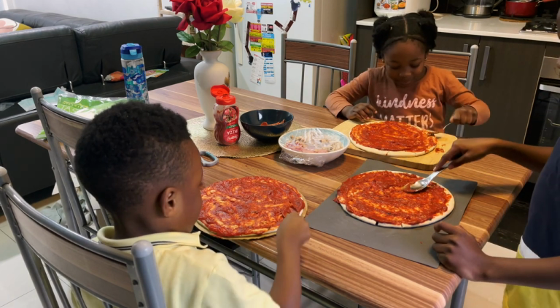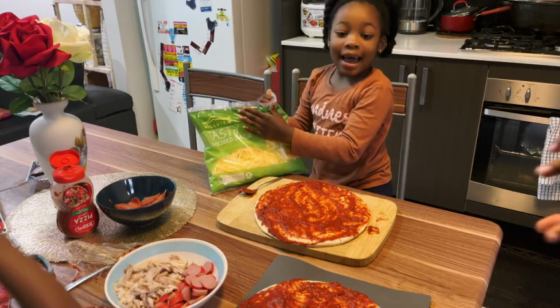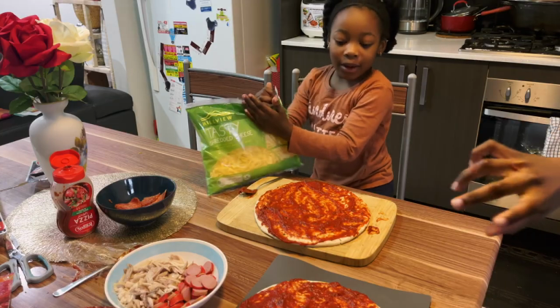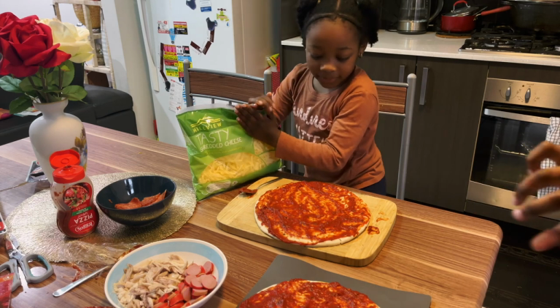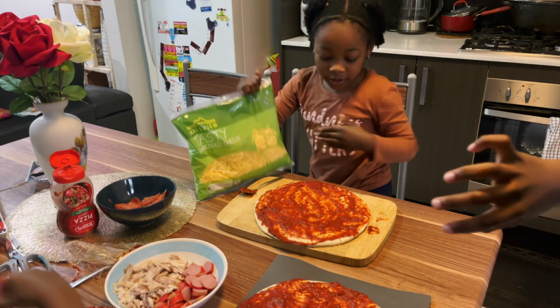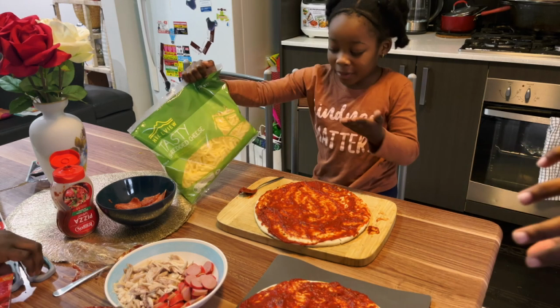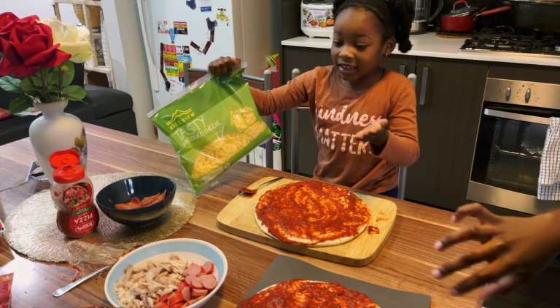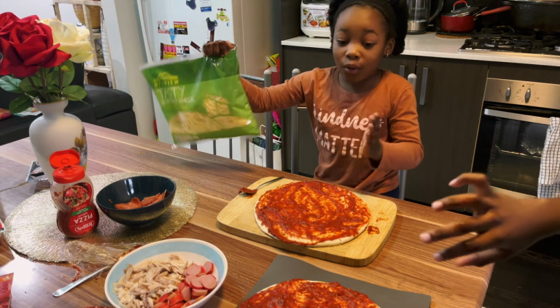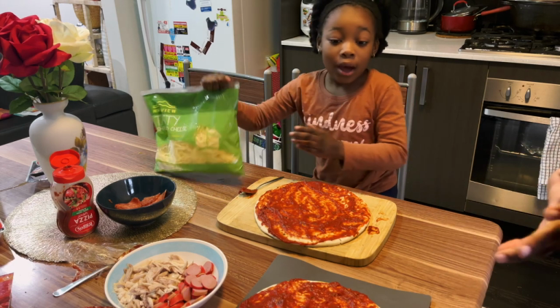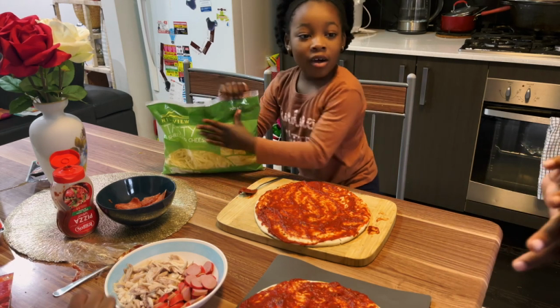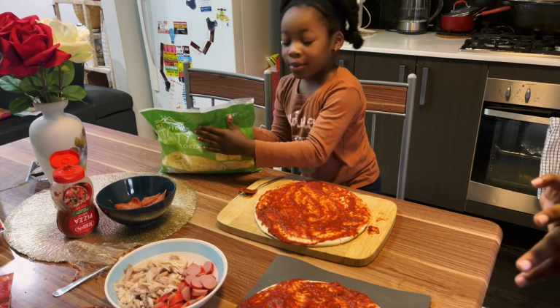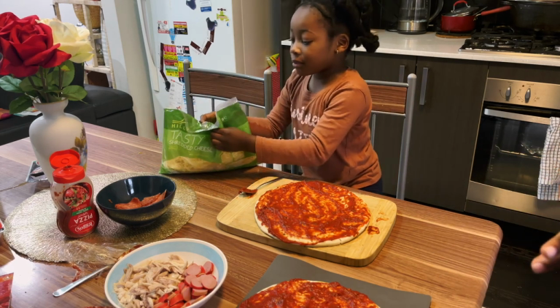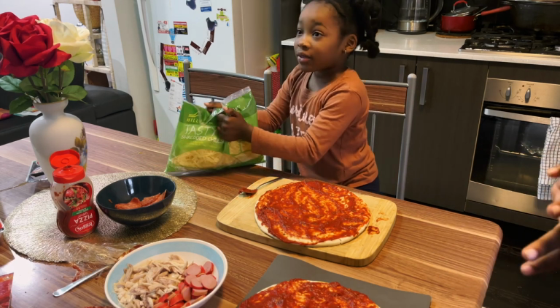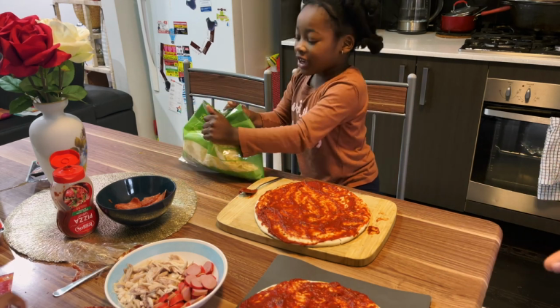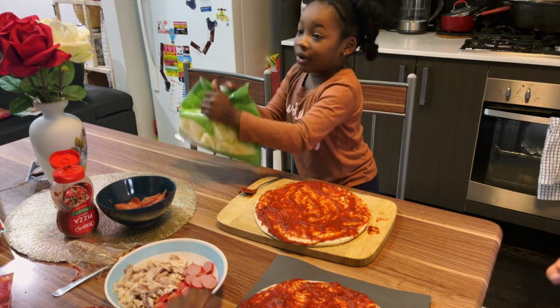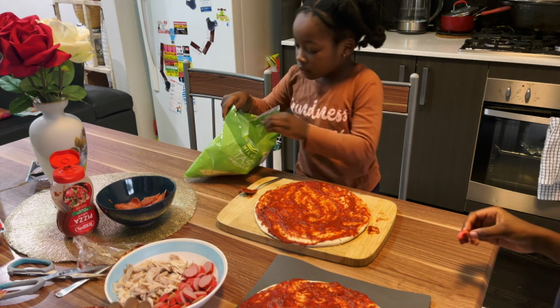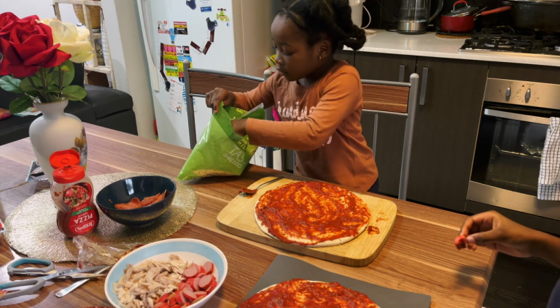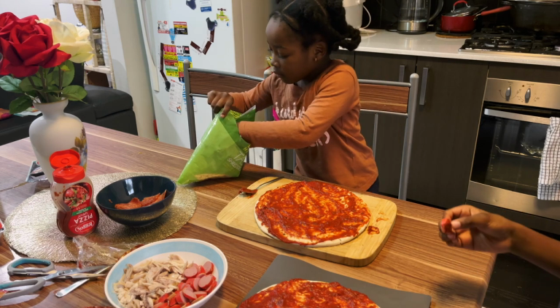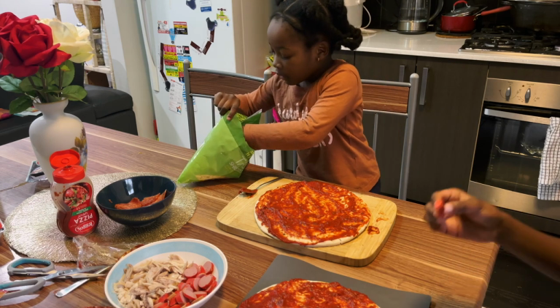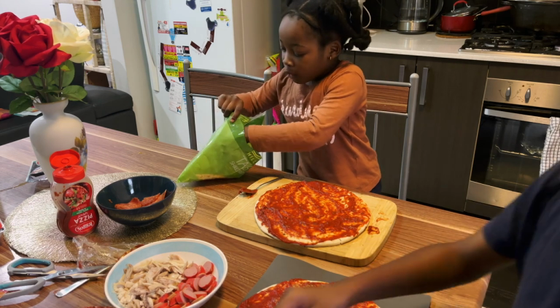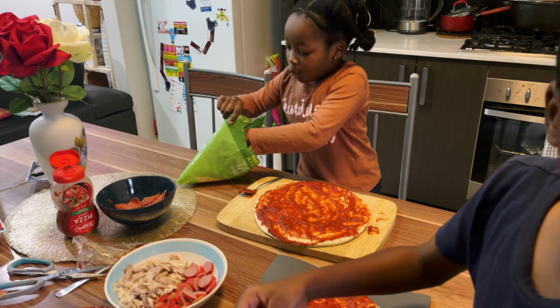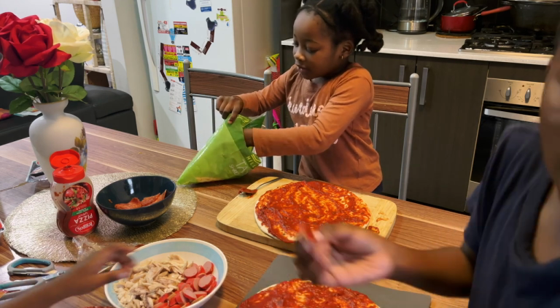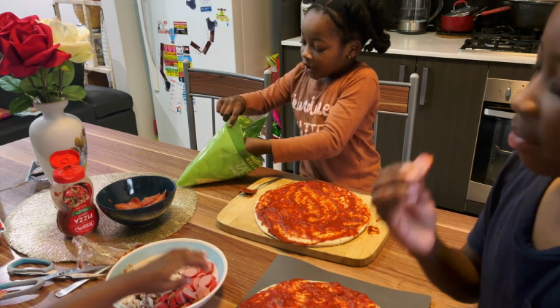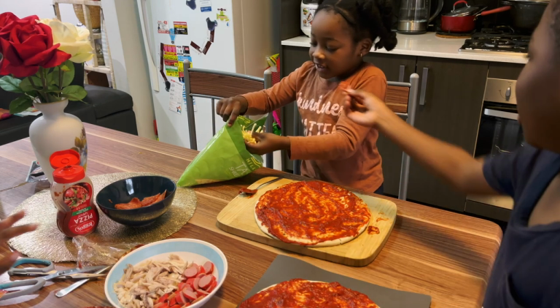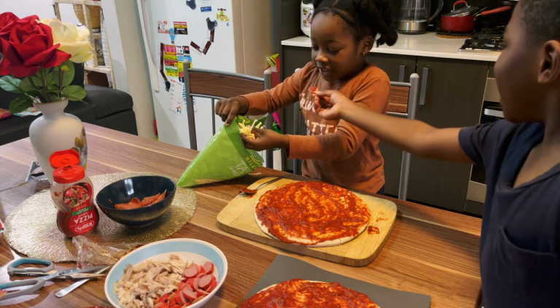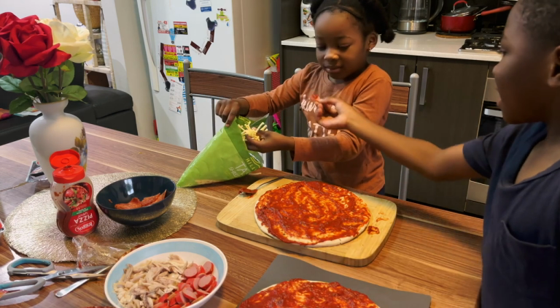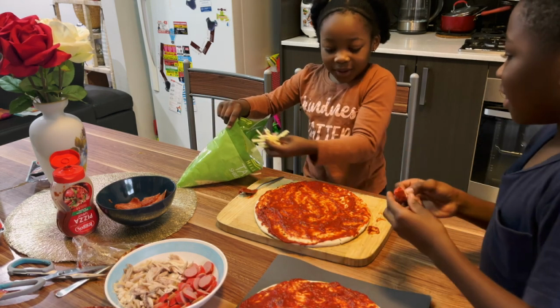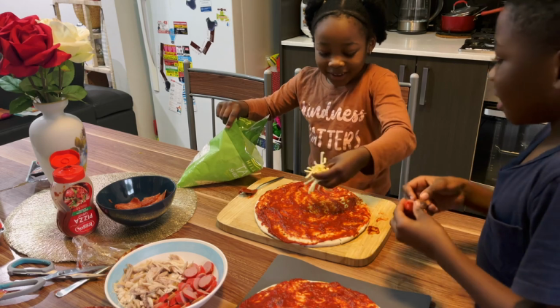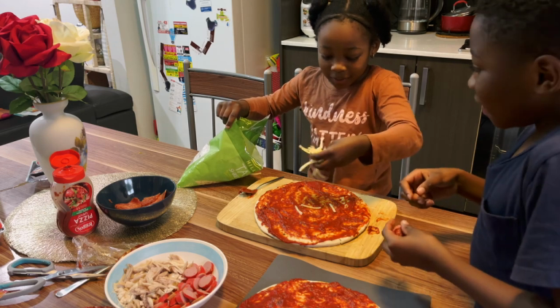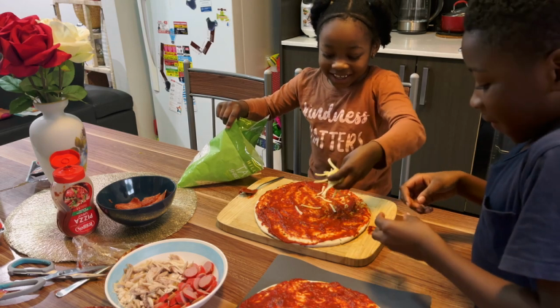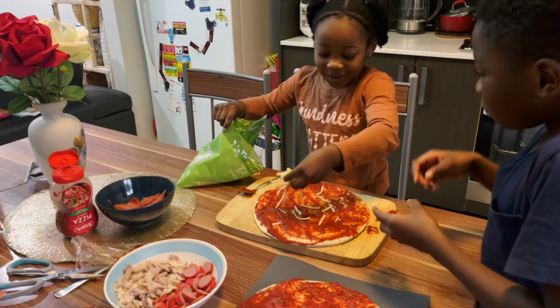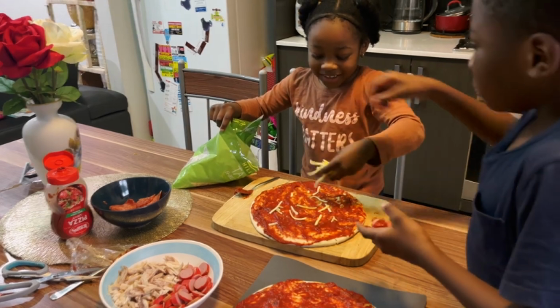Now that we're finished spreading the sauce, we're going to put some of the cheese on. Once you get the cheese, you need to sprinkle it on your pizza.